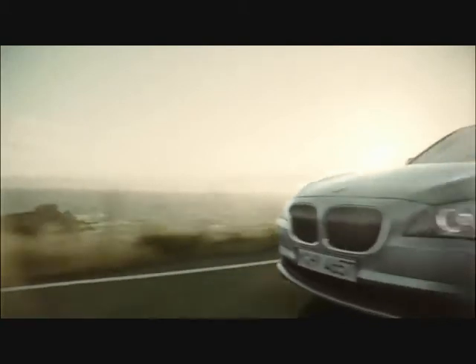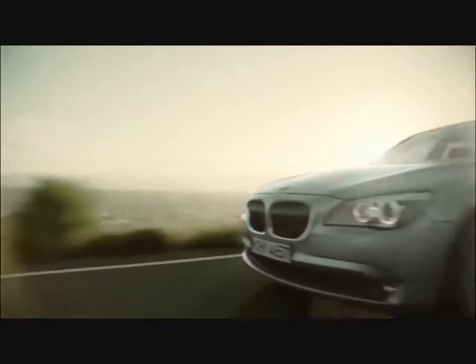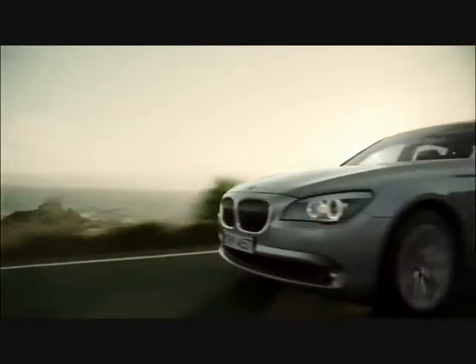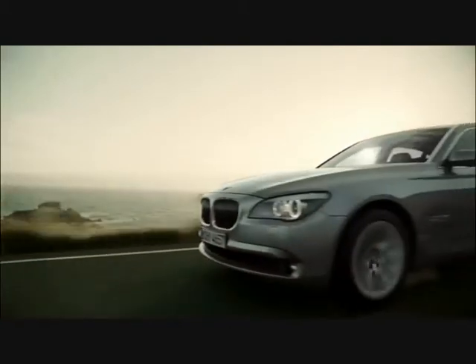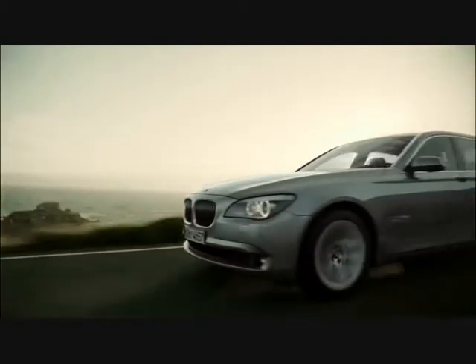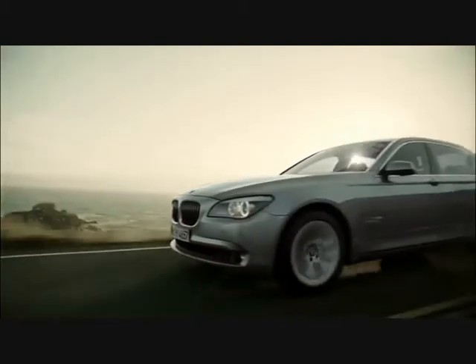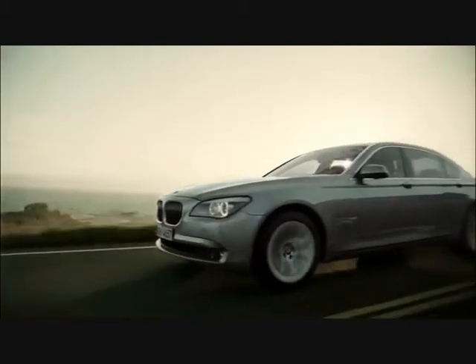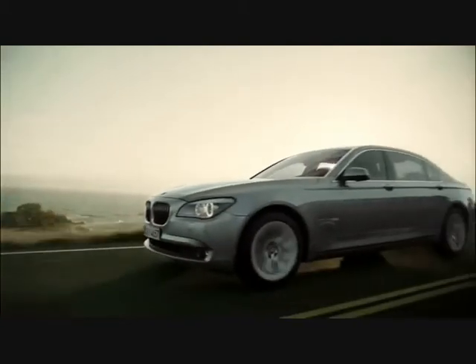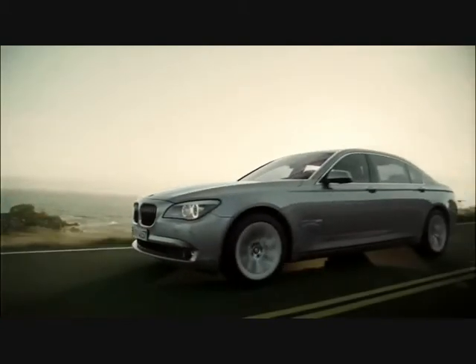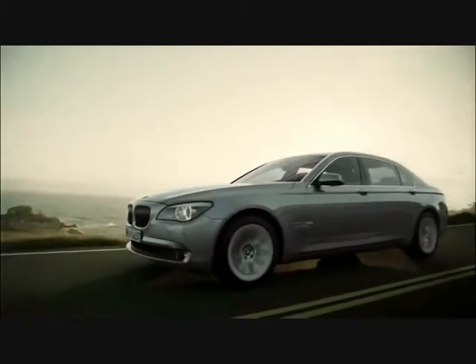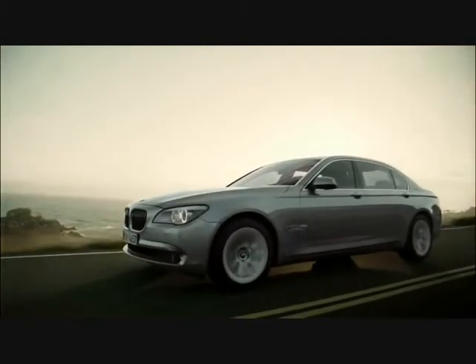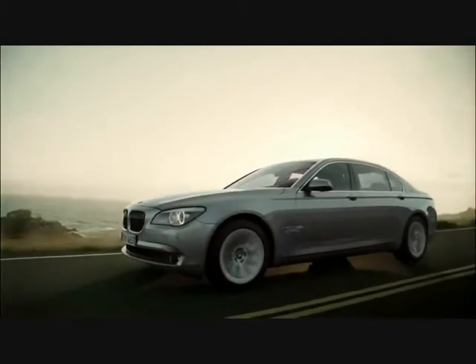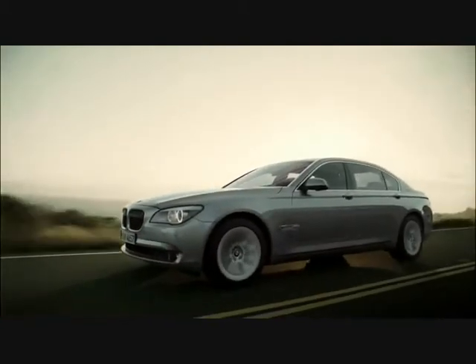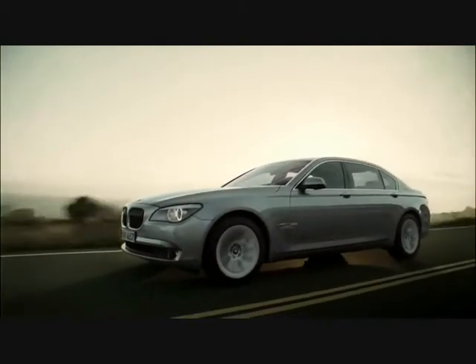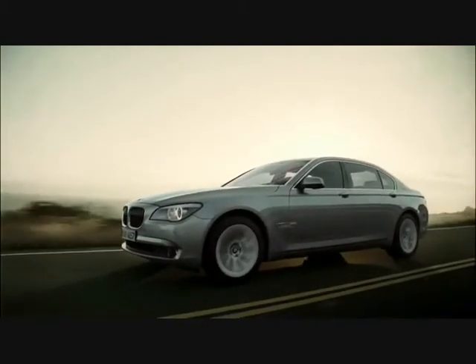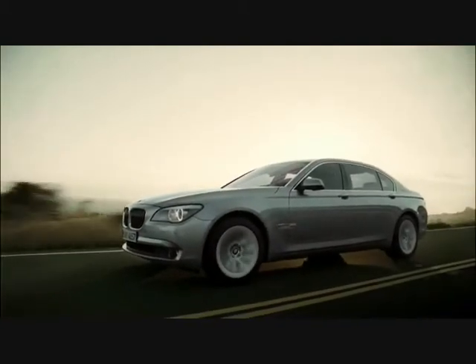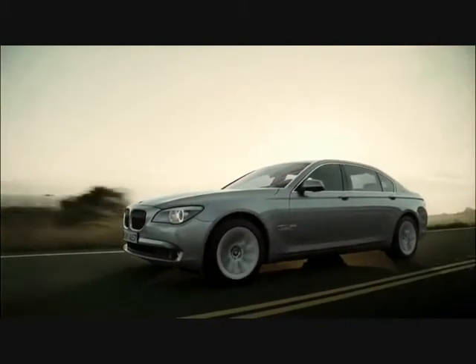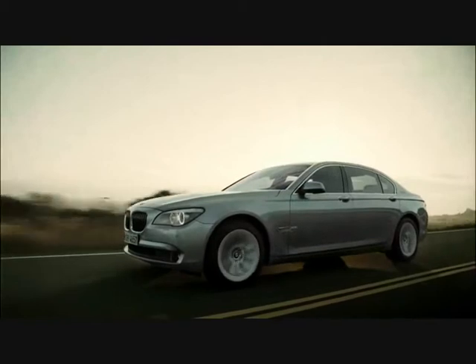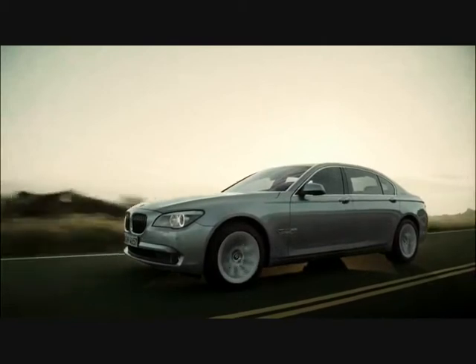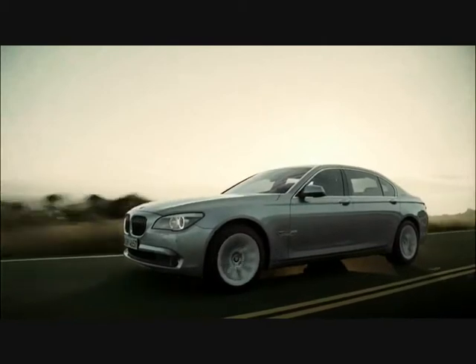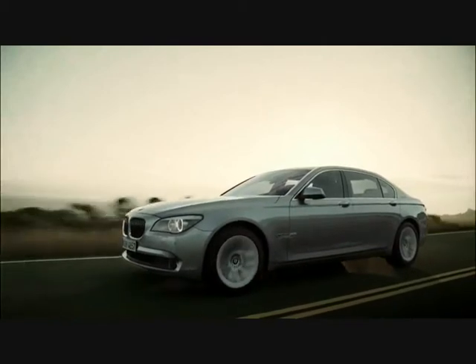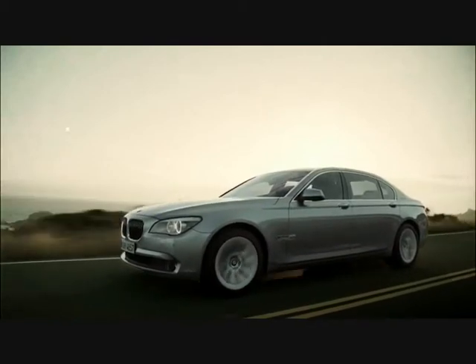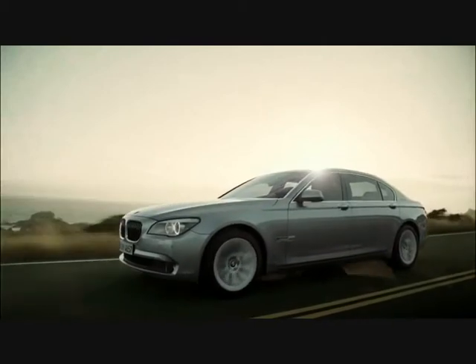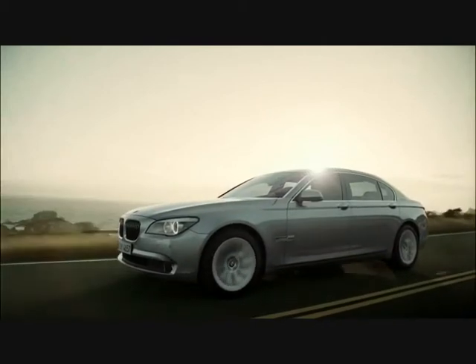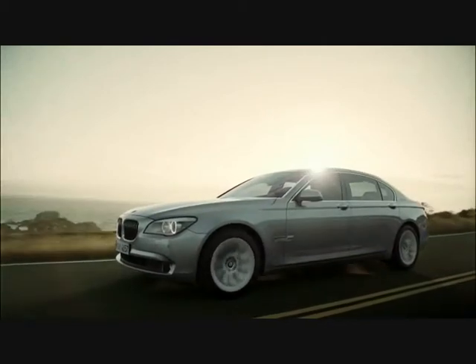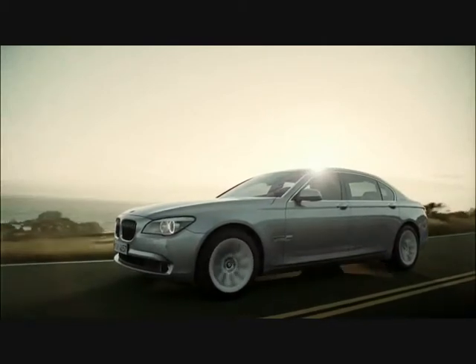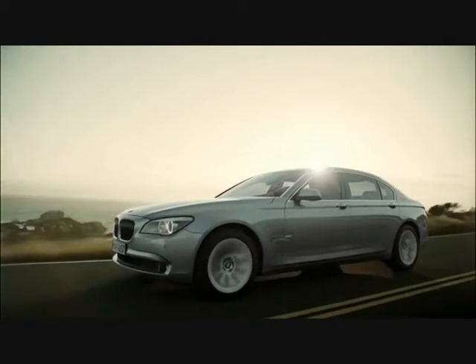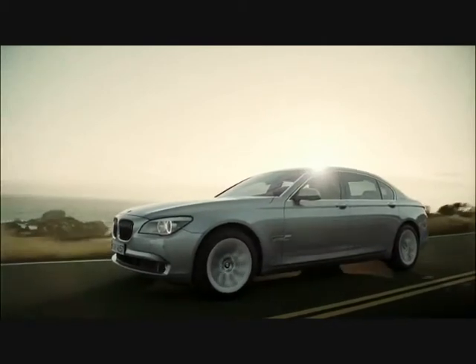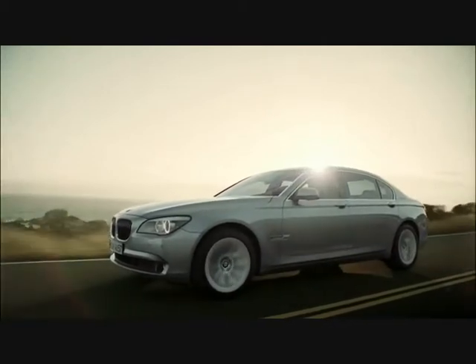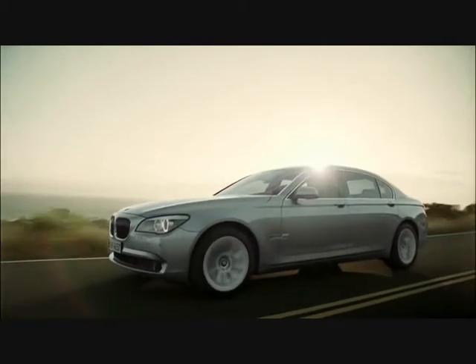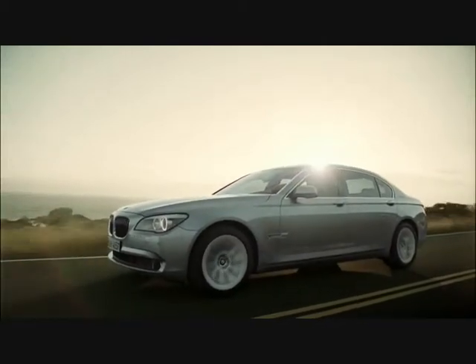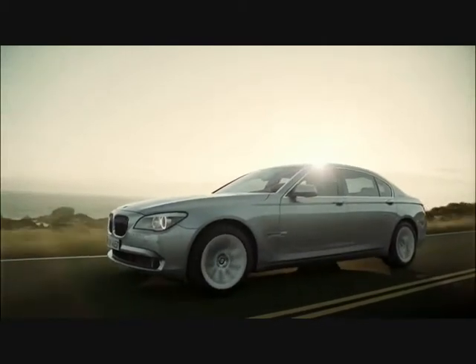BMW Active Hybrid 7. The most luxurious and dynamic way of a hybrid. Available in Spring 2010.